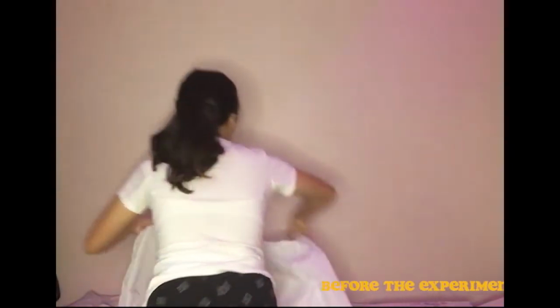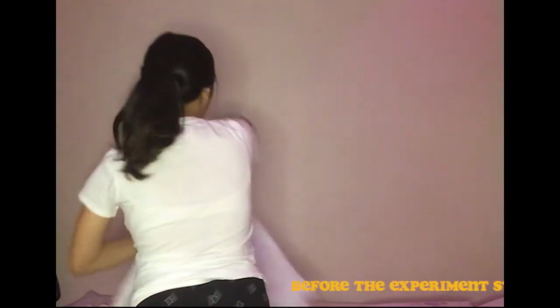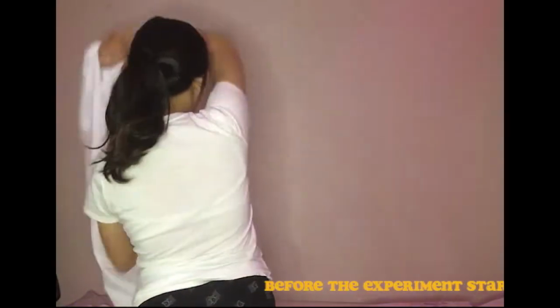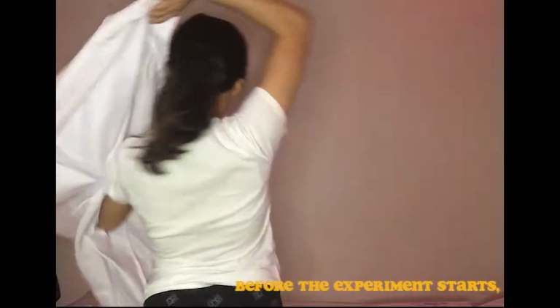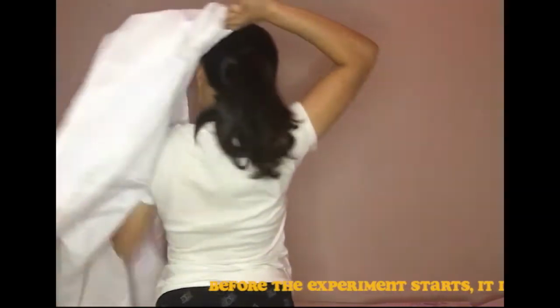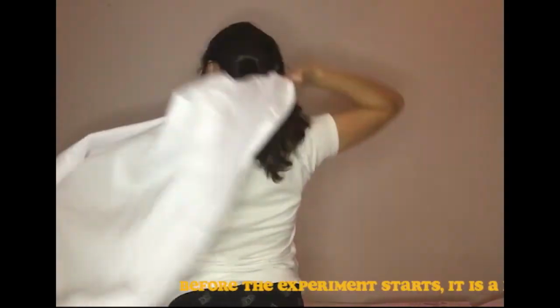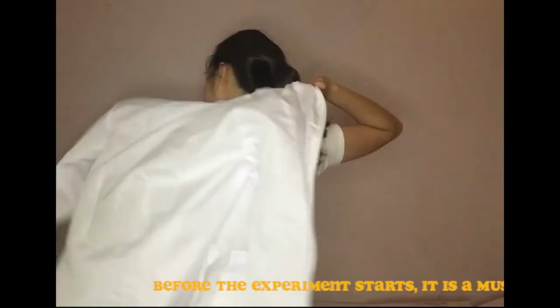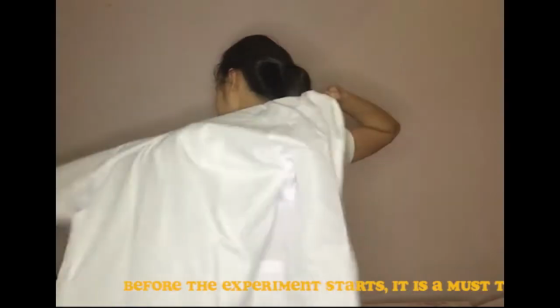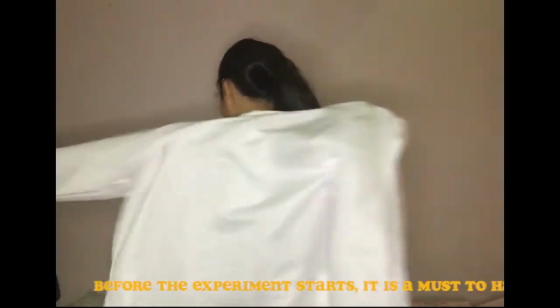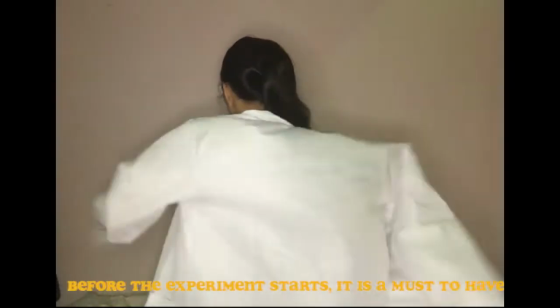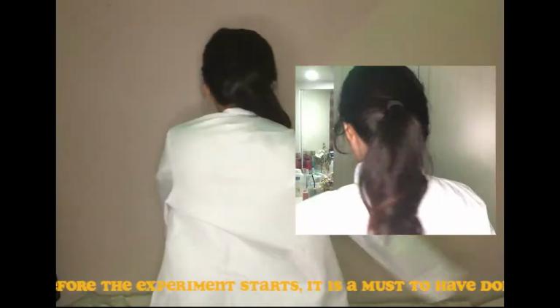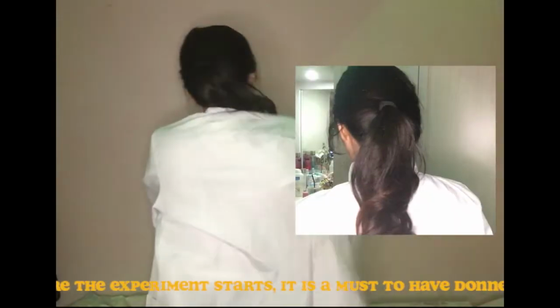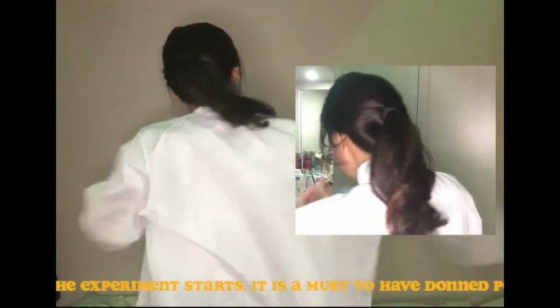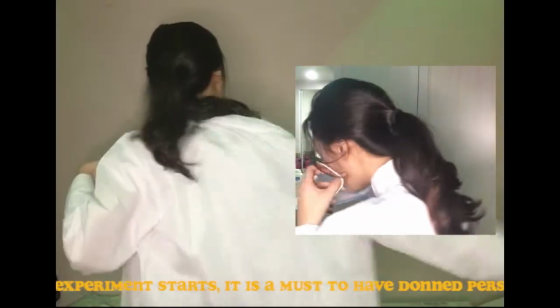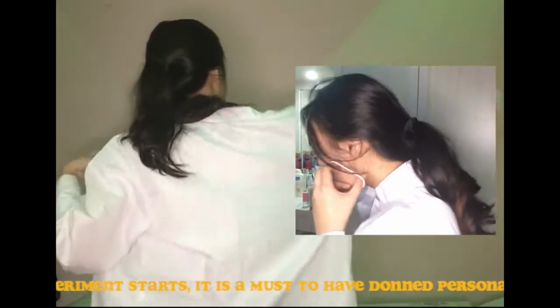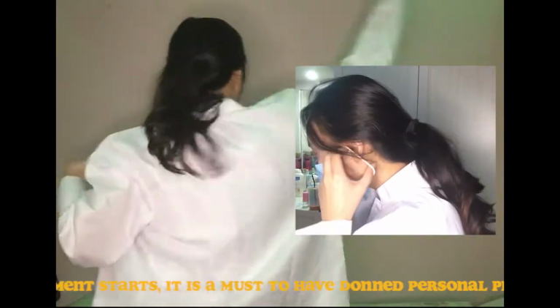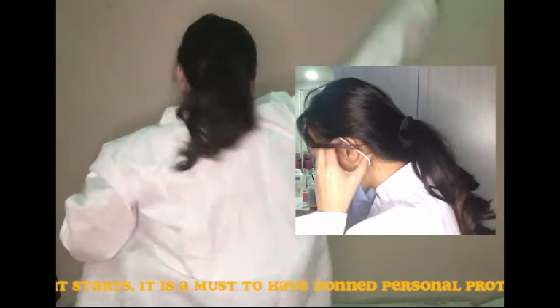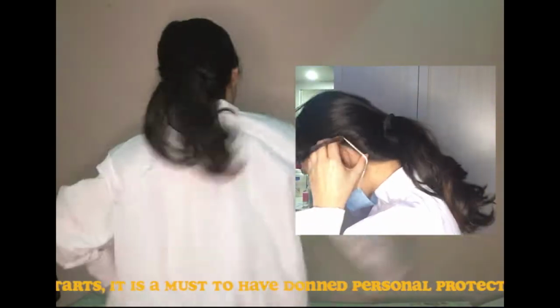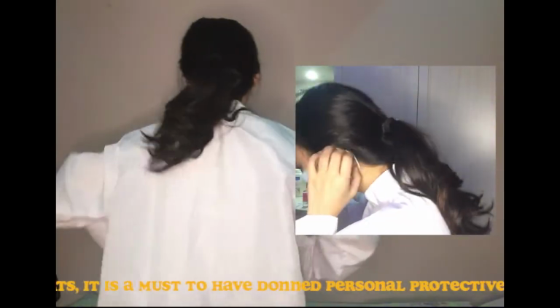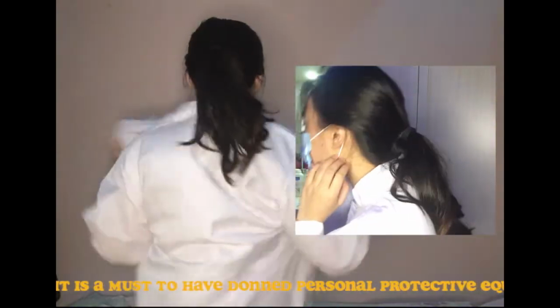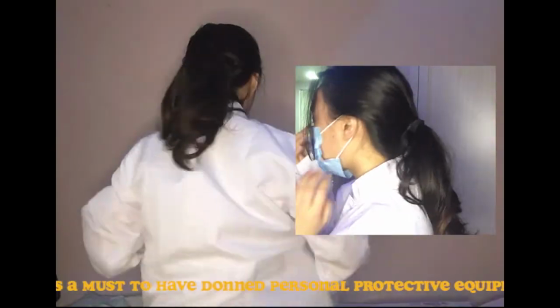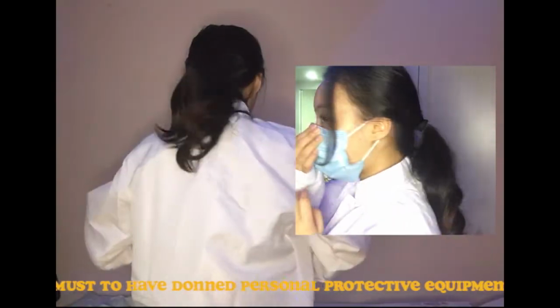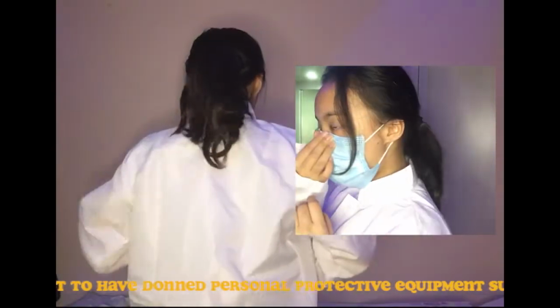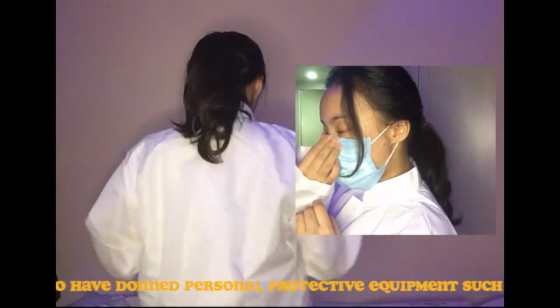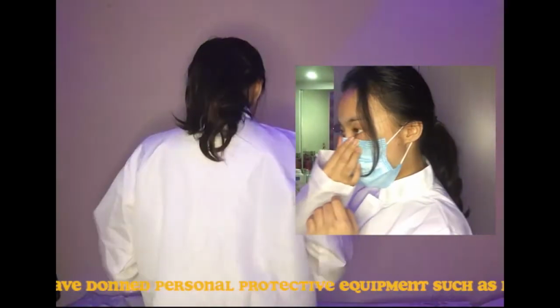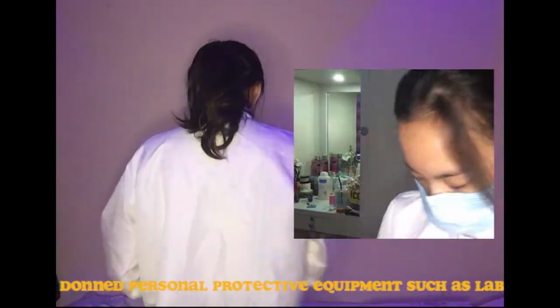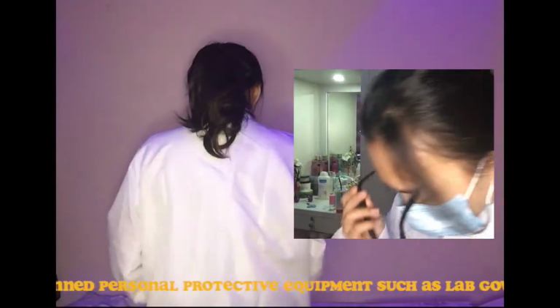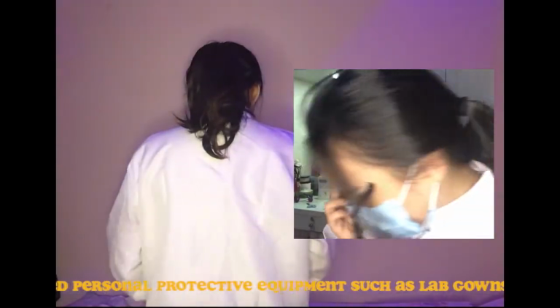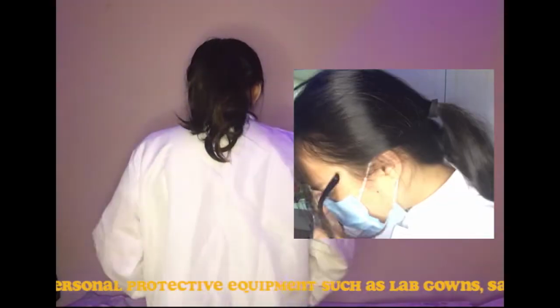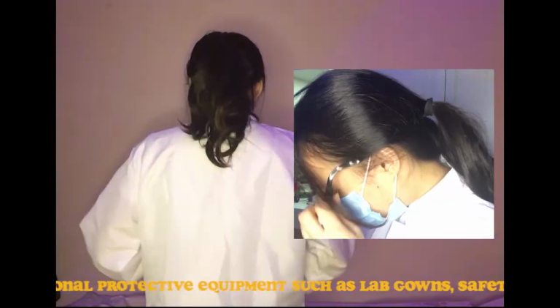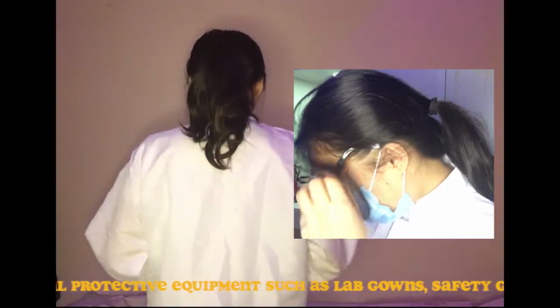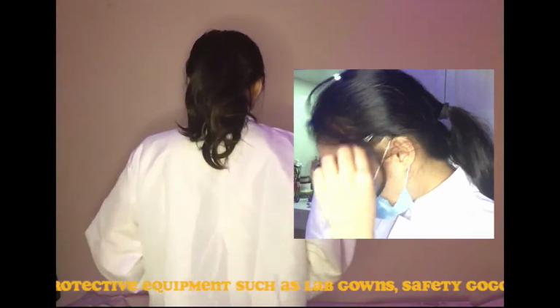Before the experiment starts, it is a must to have done personal protective equipment such as lab gowns, safety goggles, masks, and surgical gloves.